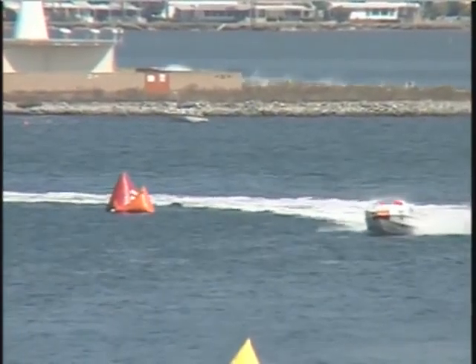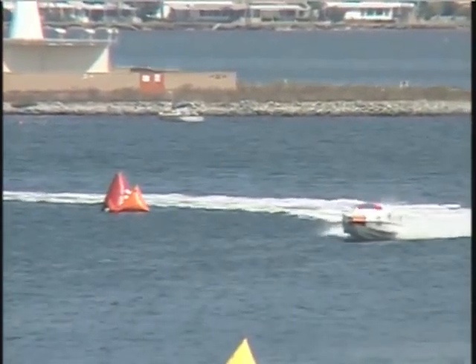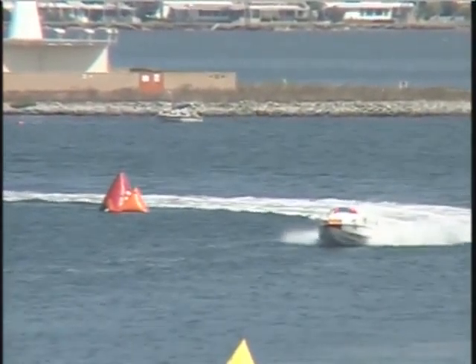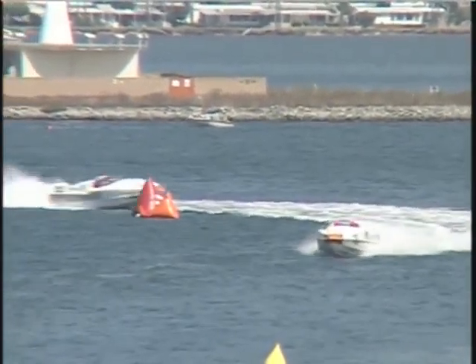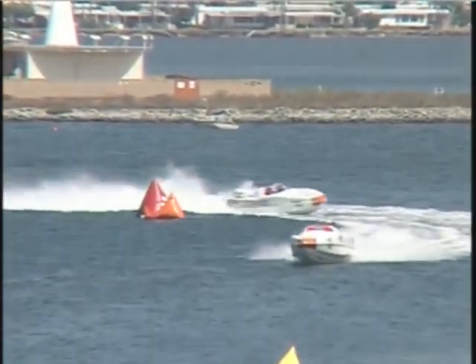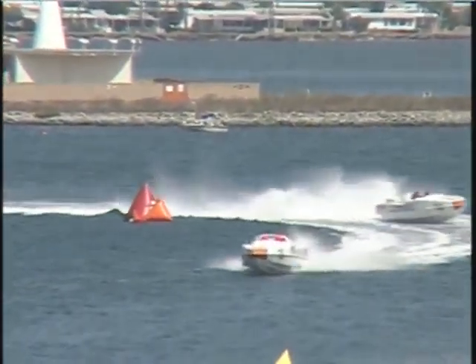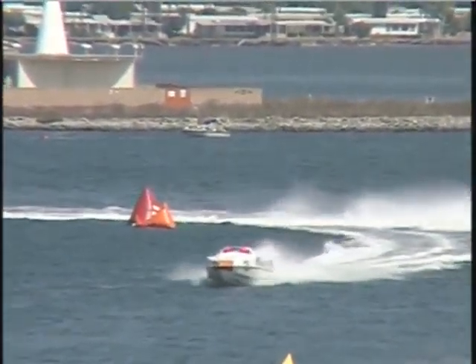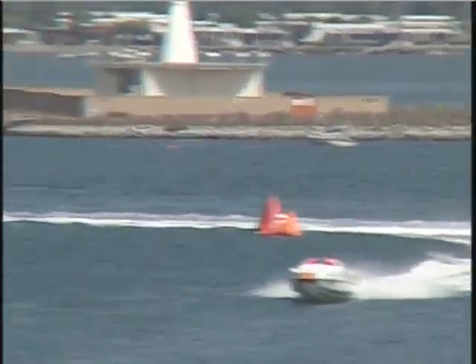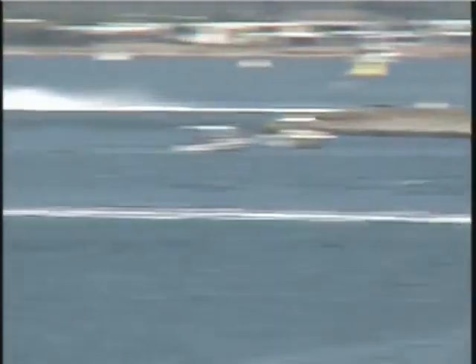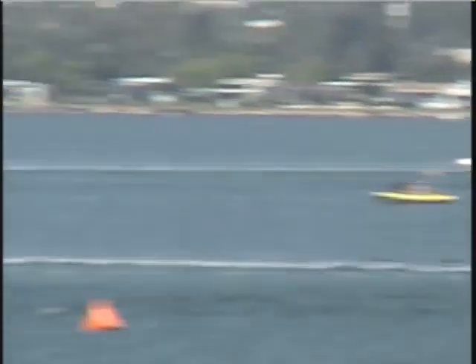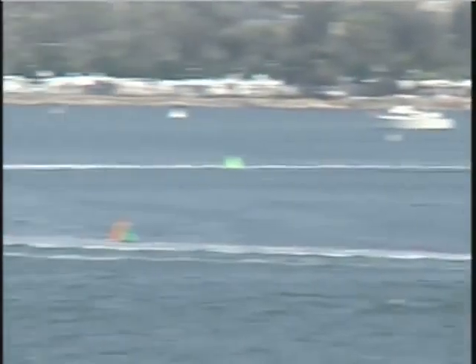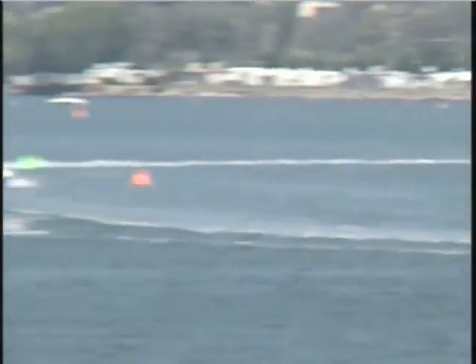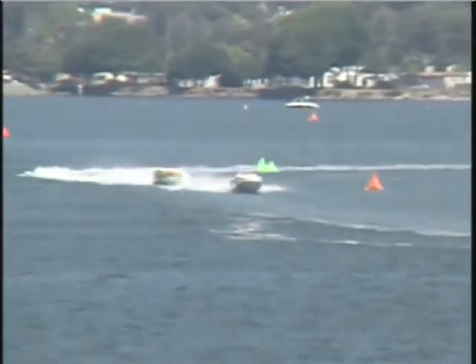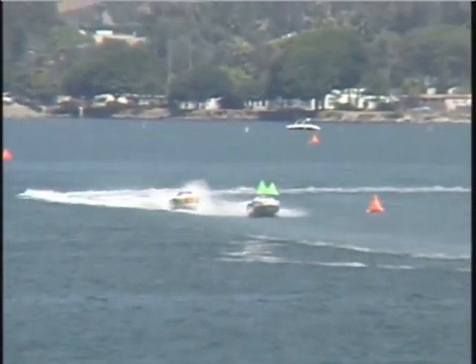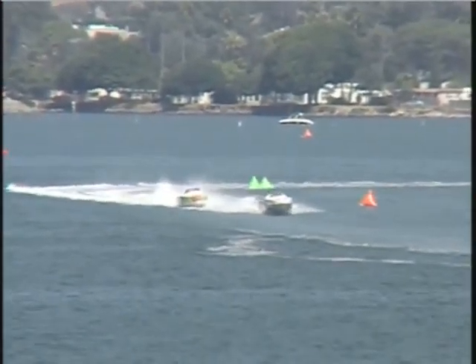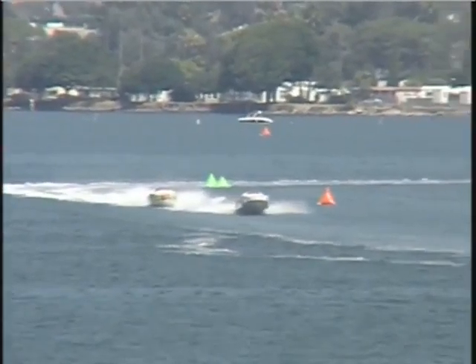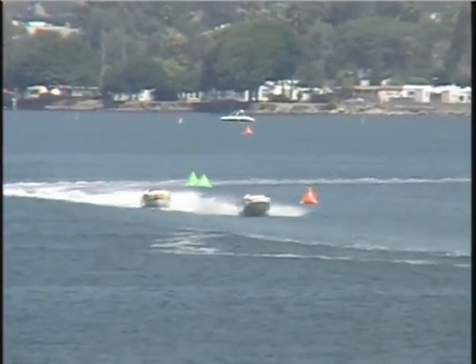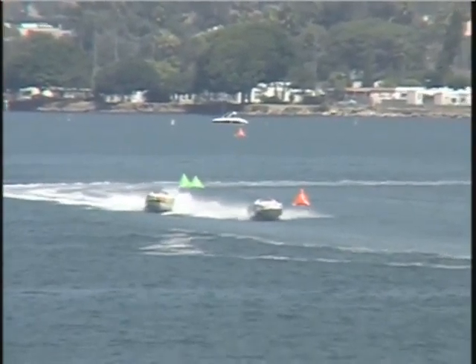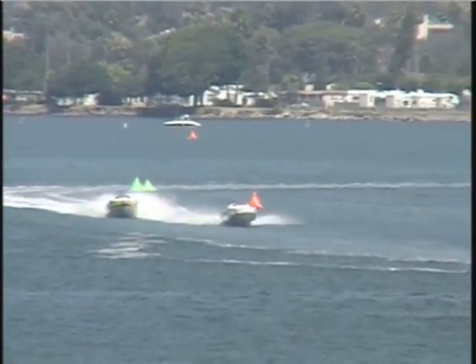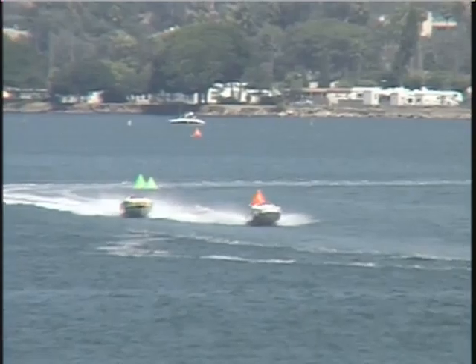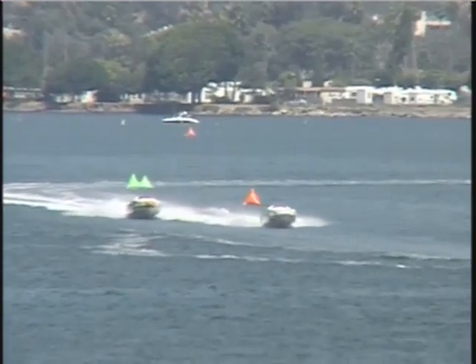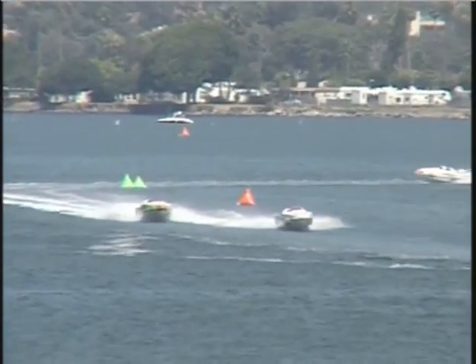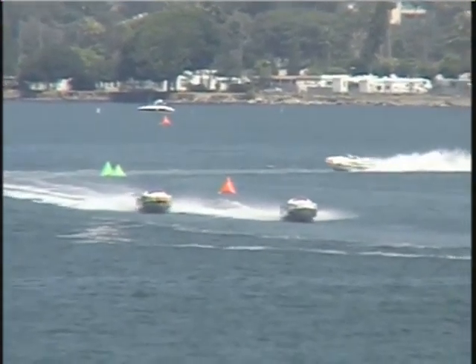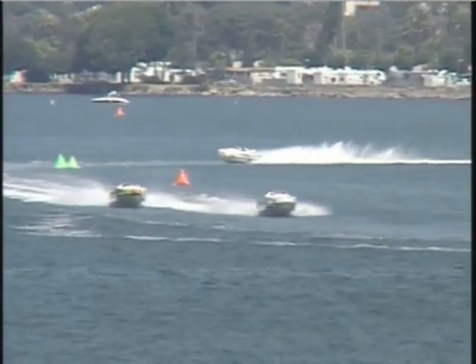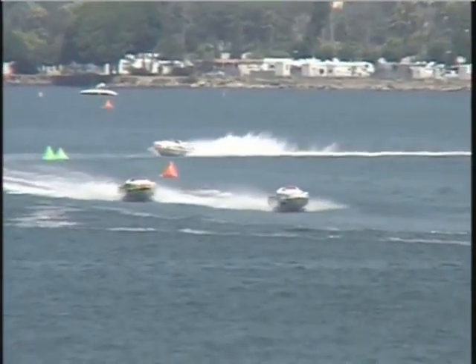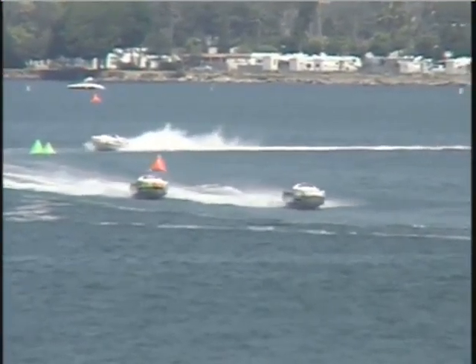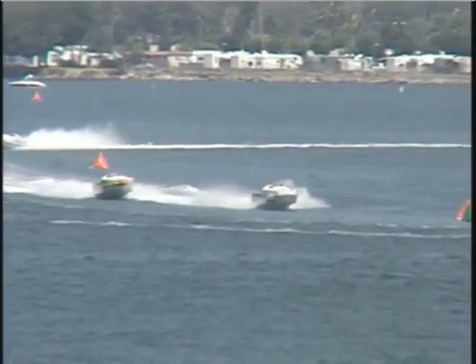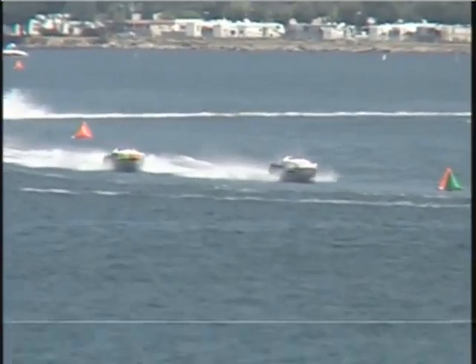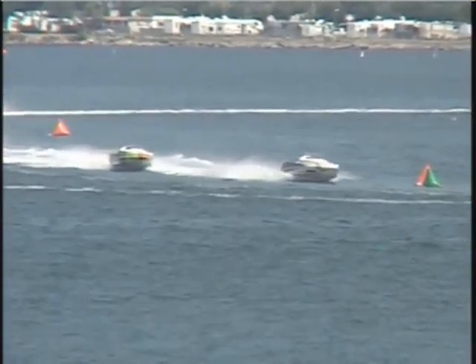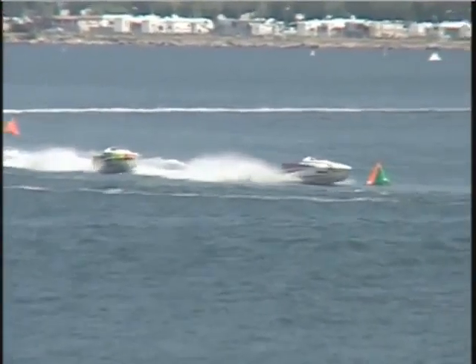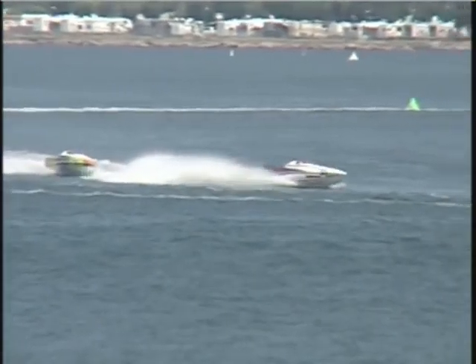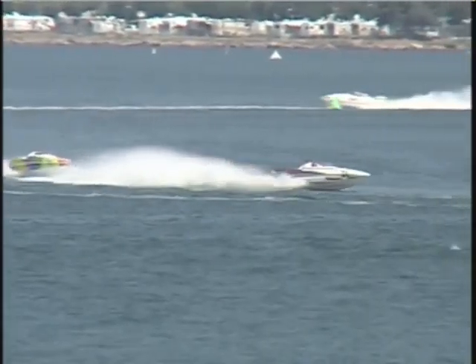Why would you not want to be in San Diego? It's definitely a fan day here with this weather. We couldn't have asked for better weather anywhere in the country. And here we are in San Diego — great weather and great powerboat racing as we take a look at Oregon Custom Marine.